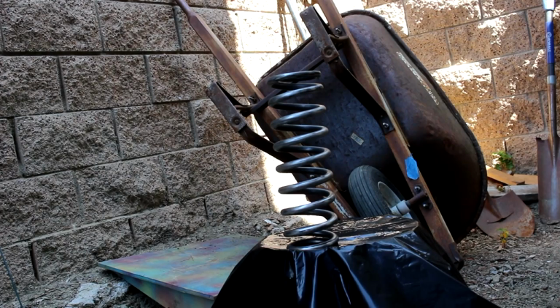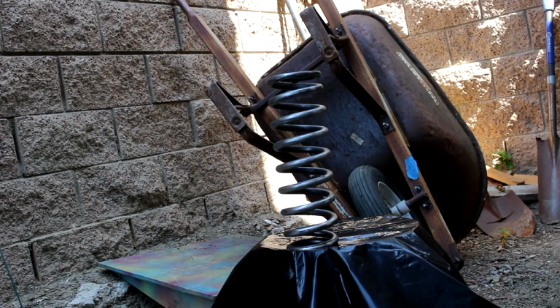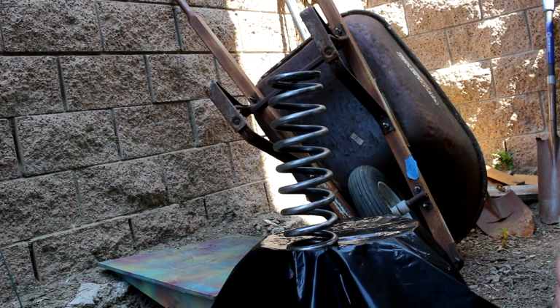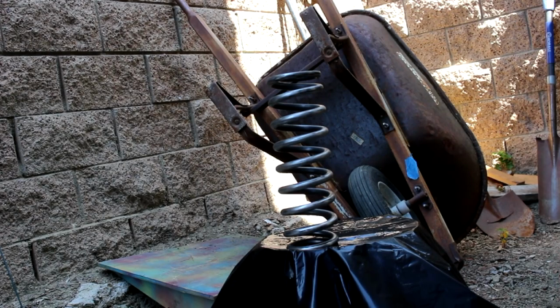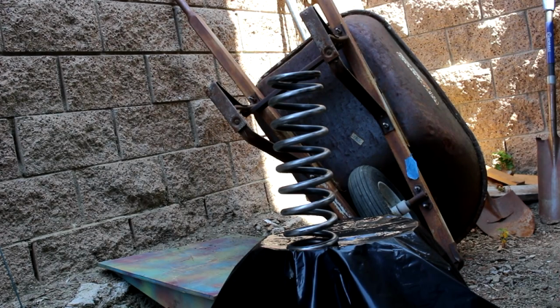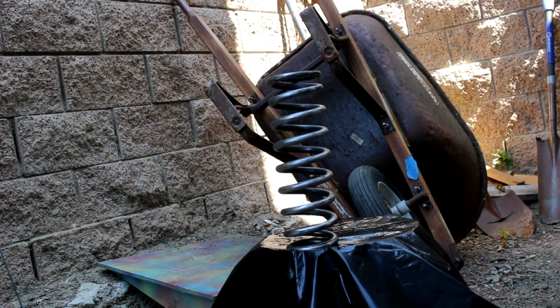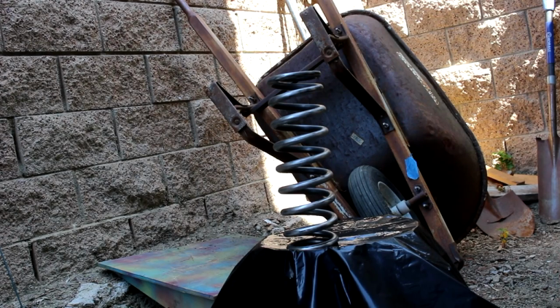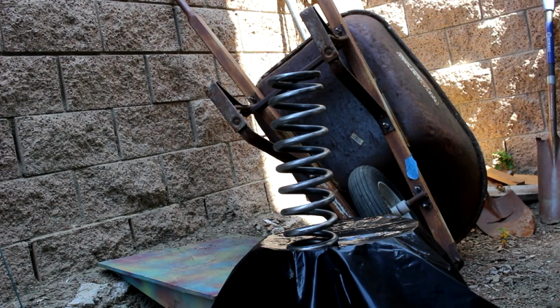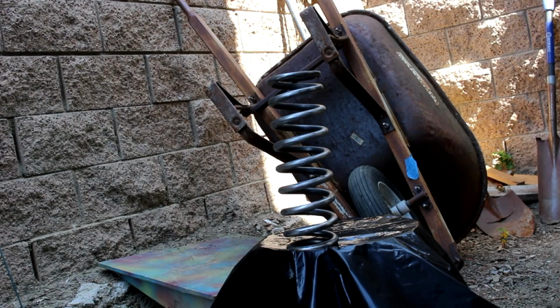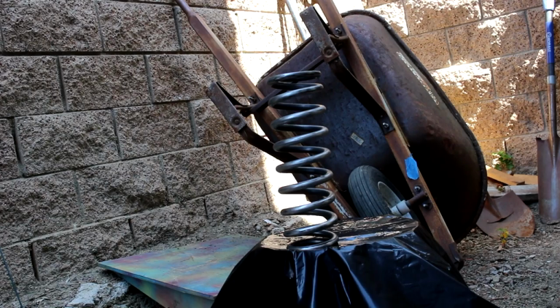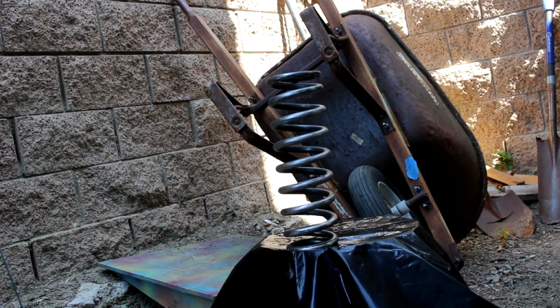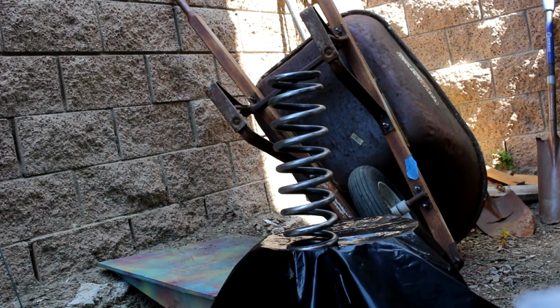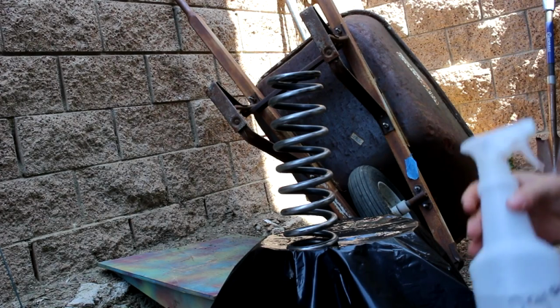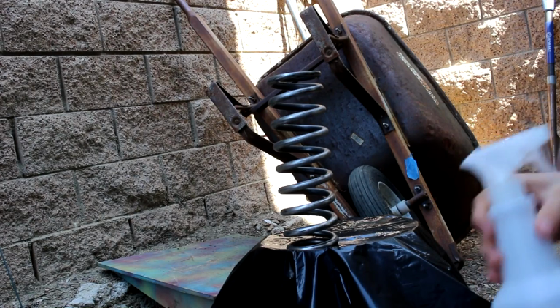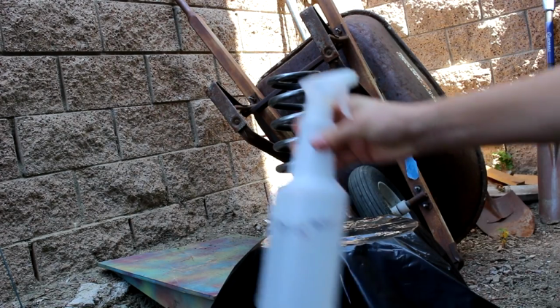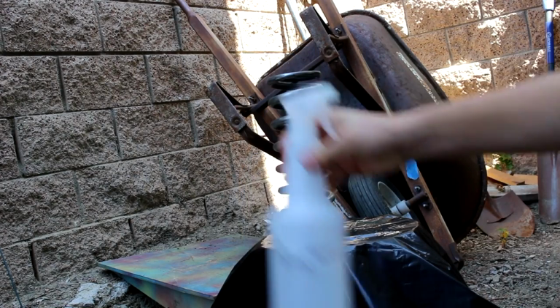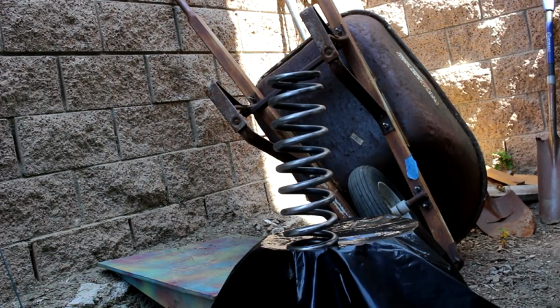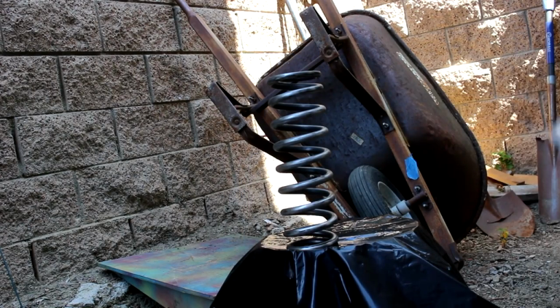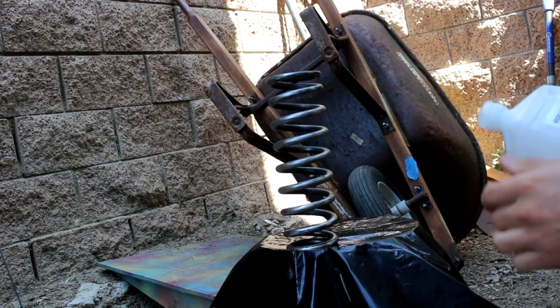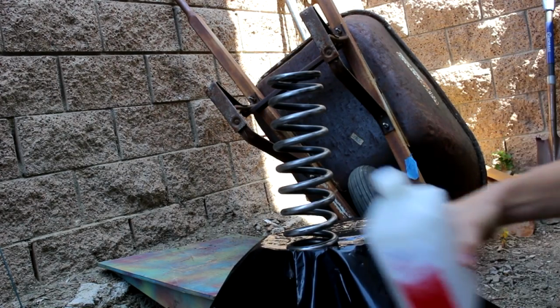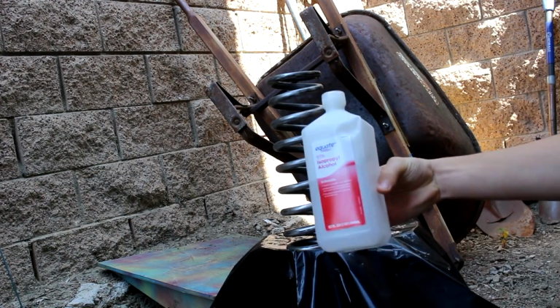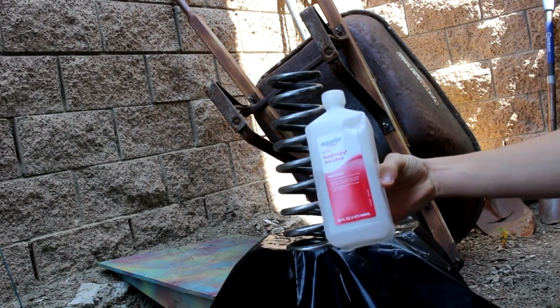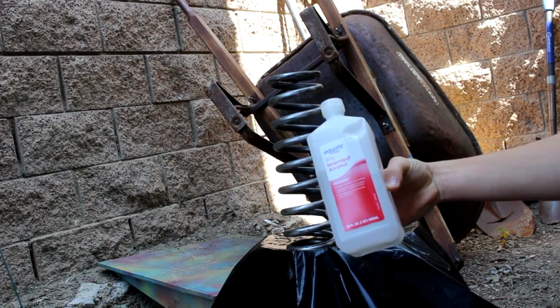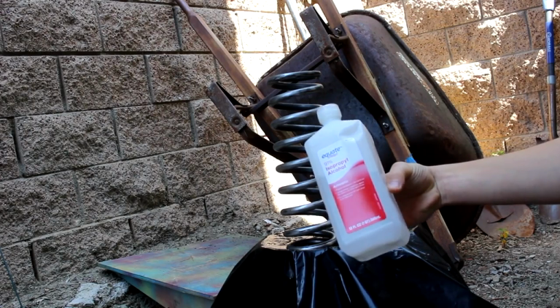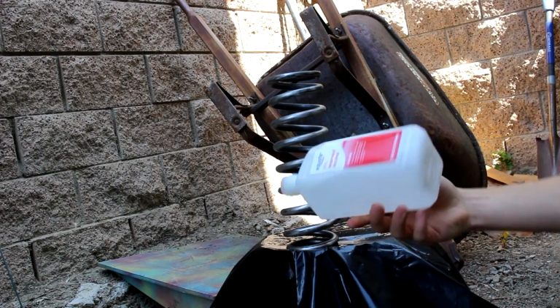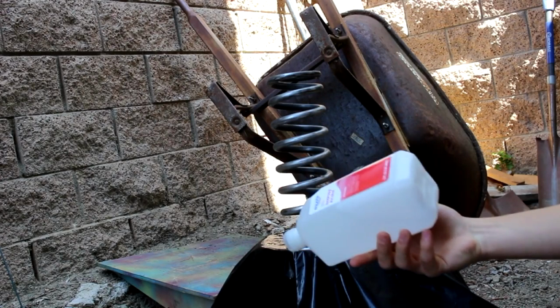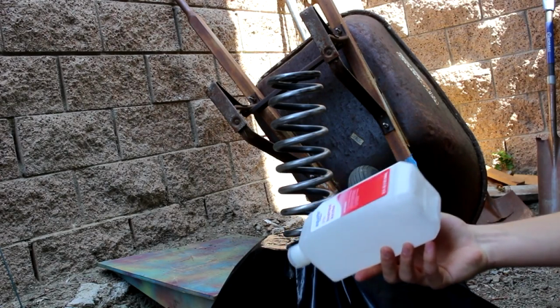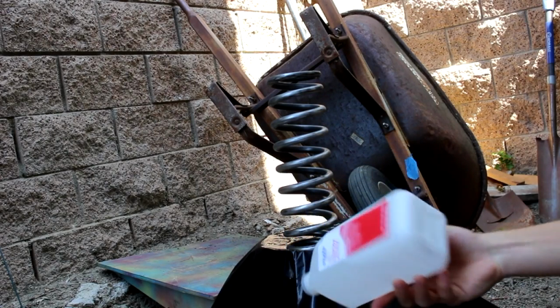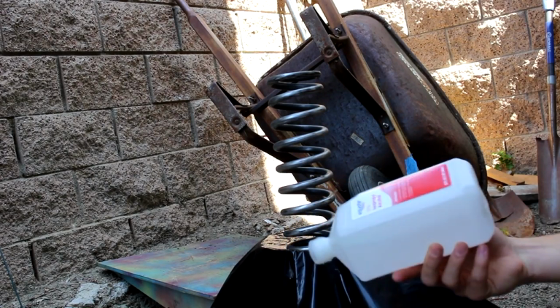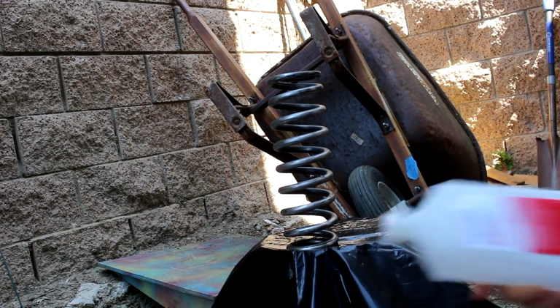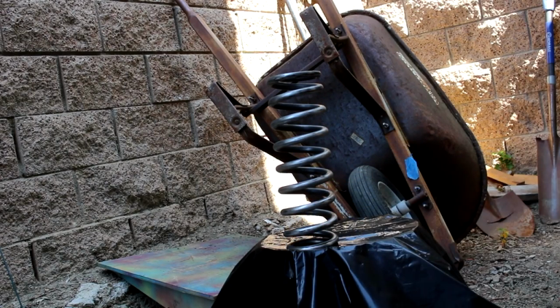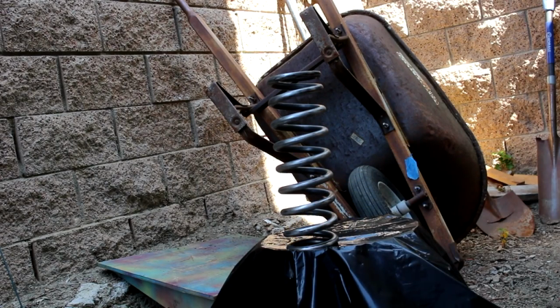The shock is already pretty buffed up from the Scotch-Brite. So now I'm just going to clean it — I'm going to clean it with degreaser and isopropyl alcohol, this is 91%. I would use acetone, but I don't have any at the moment.